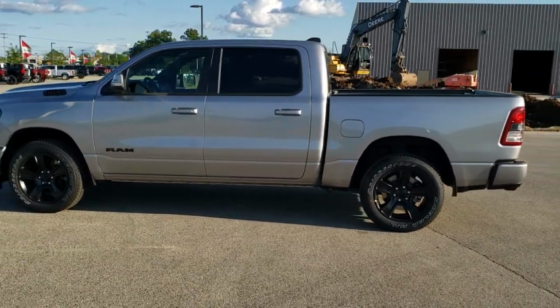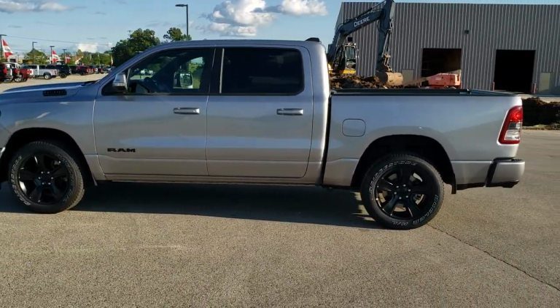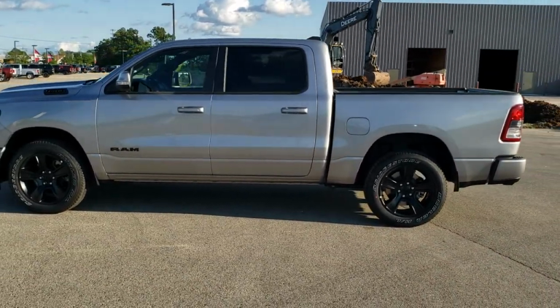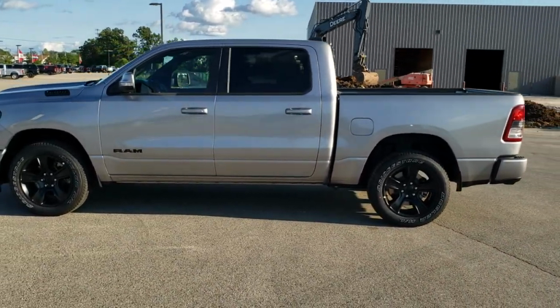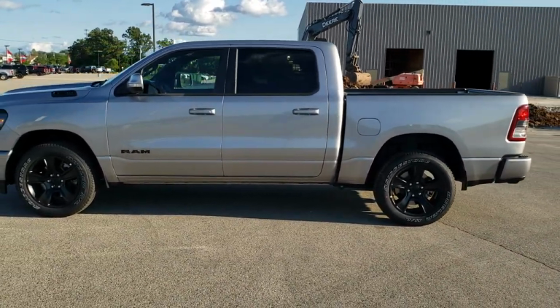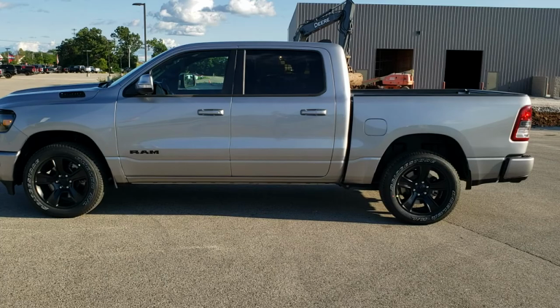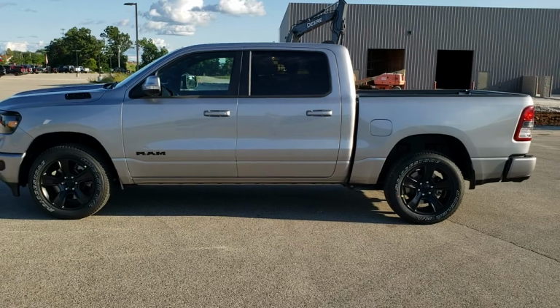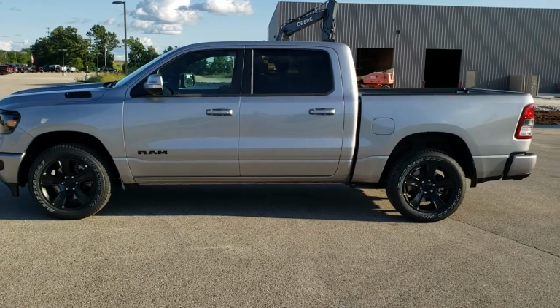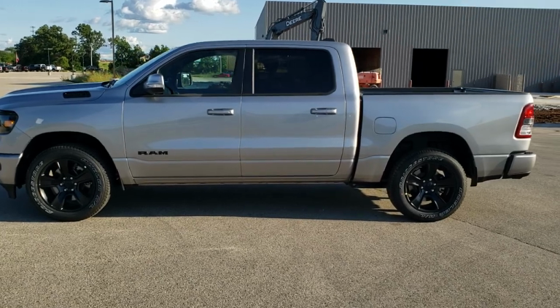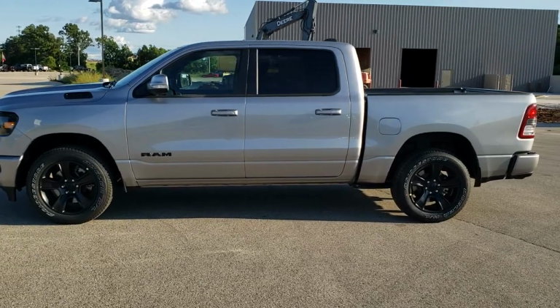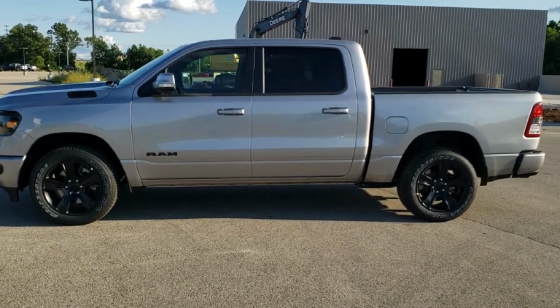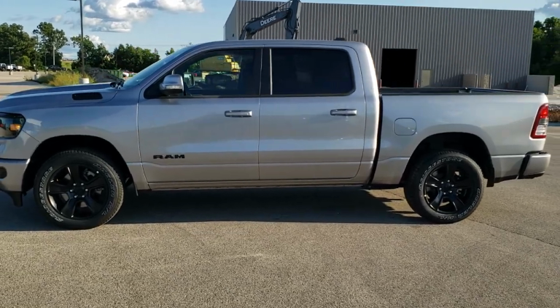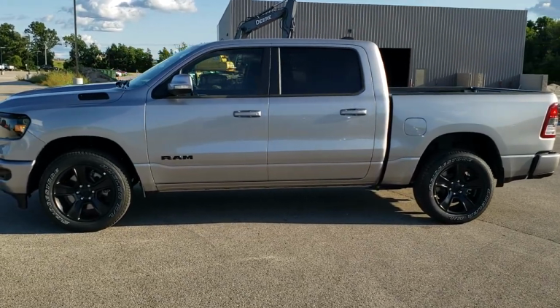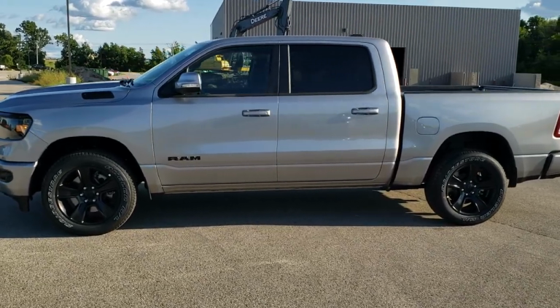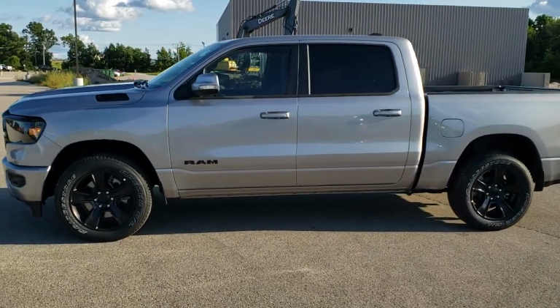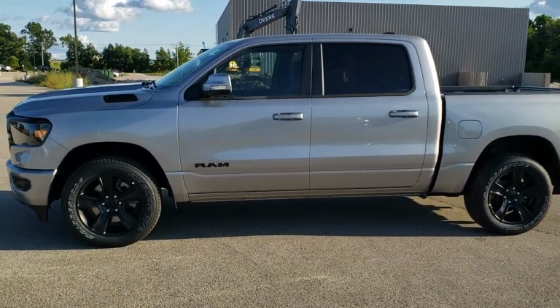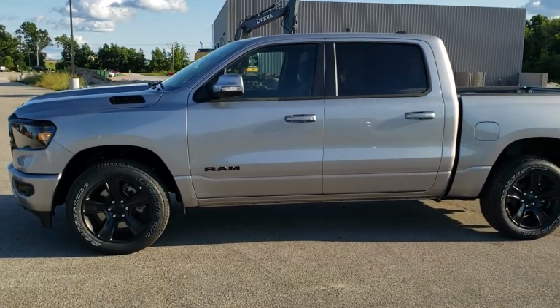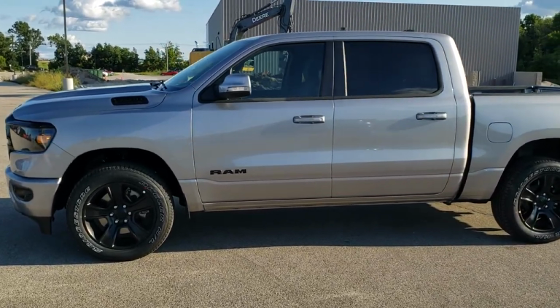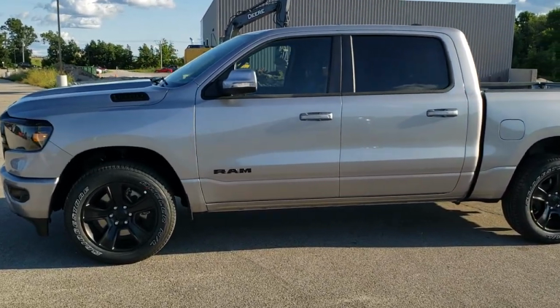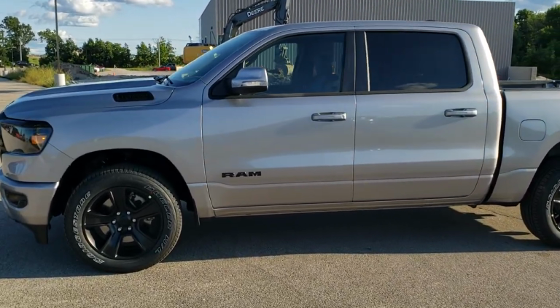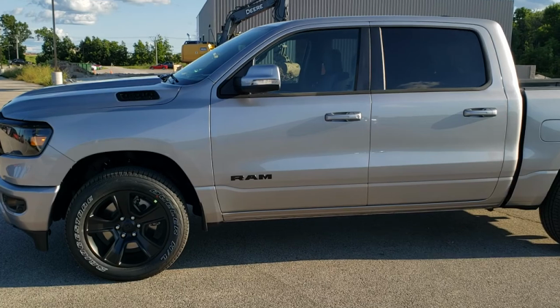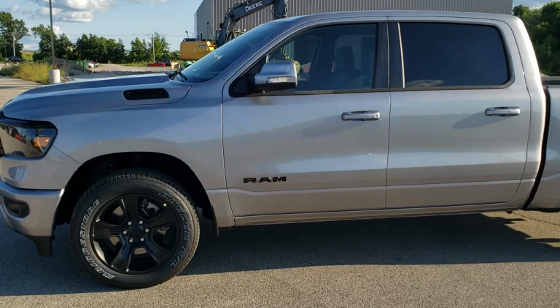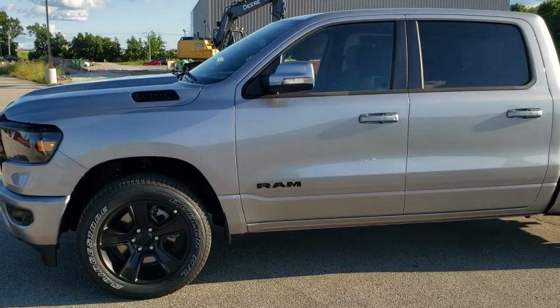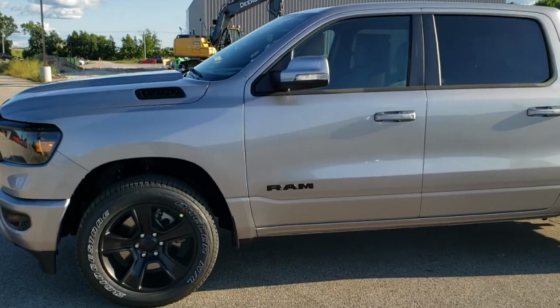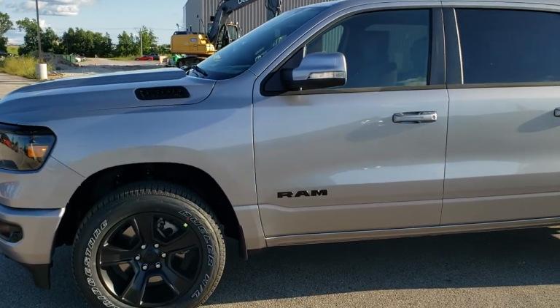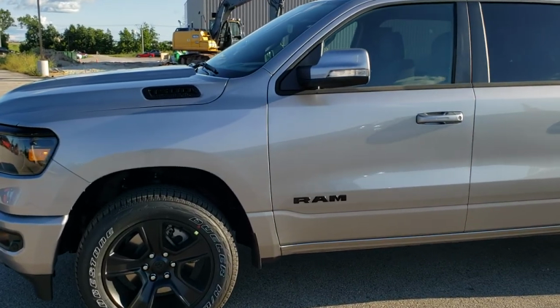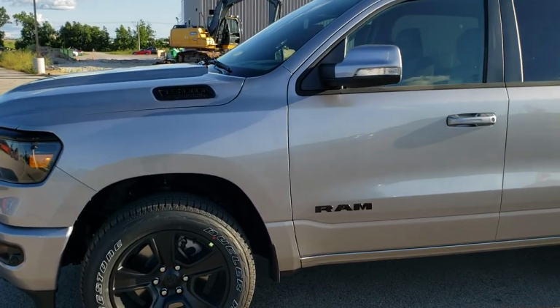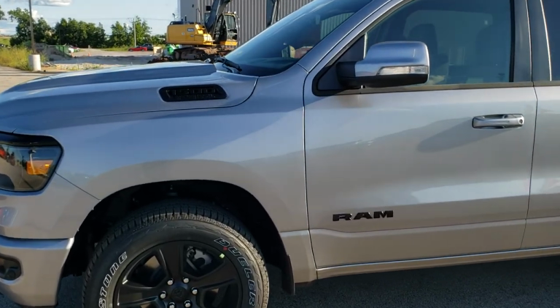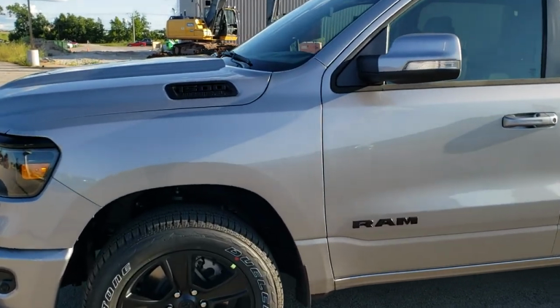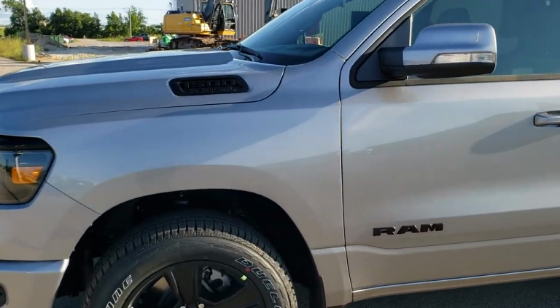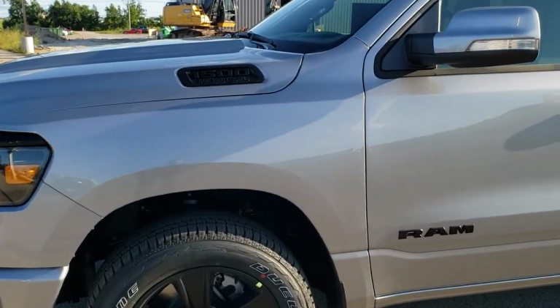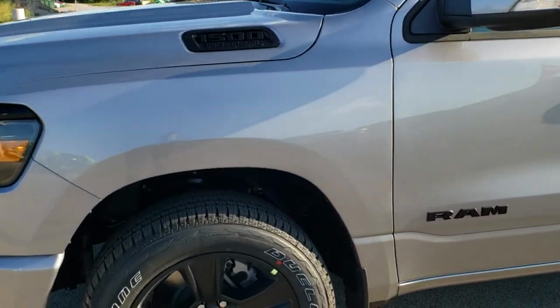This is a Bighorn Level 2 Night Edition. If you want to check out all the photos on this truck, in the upper right hand part of your screen there is a link right to our website. Click that and check us out there.